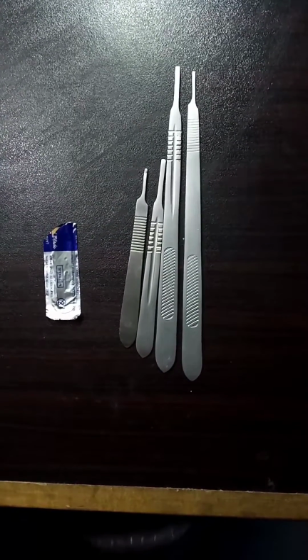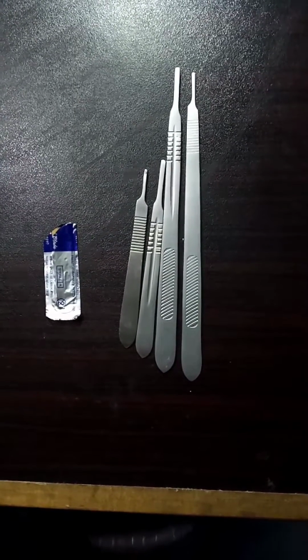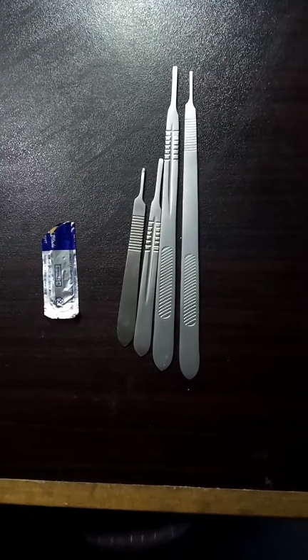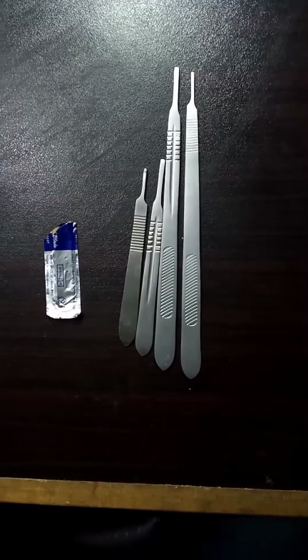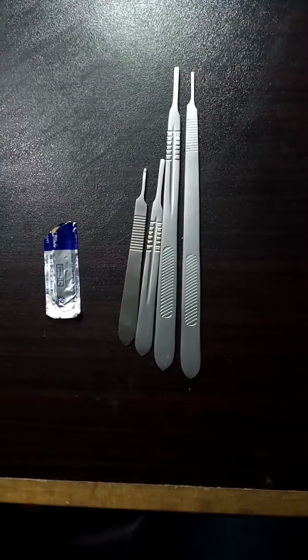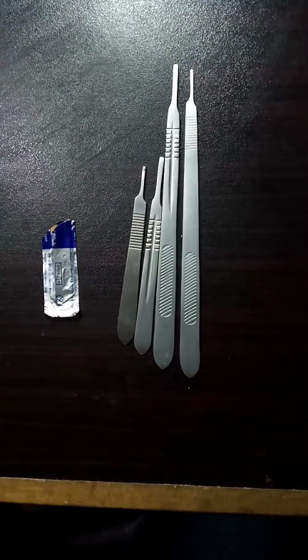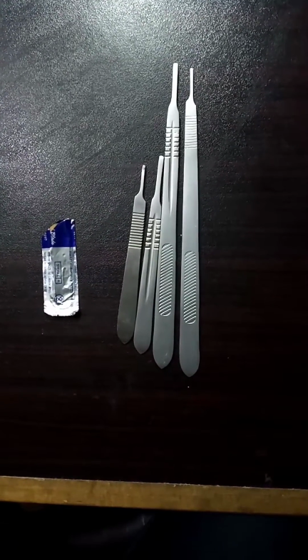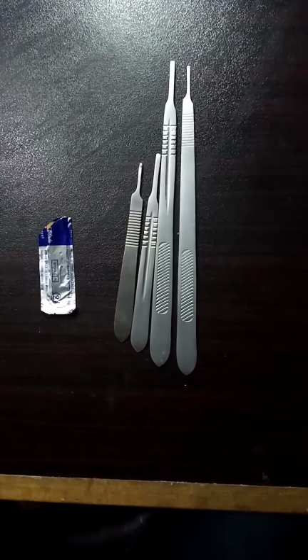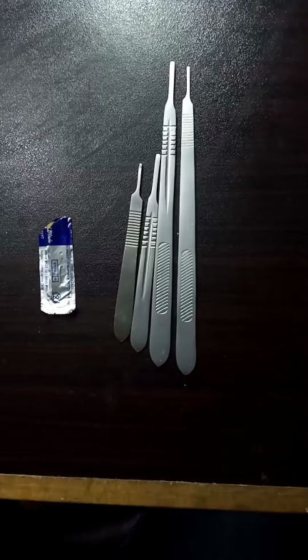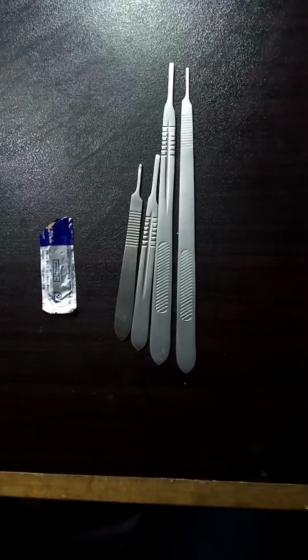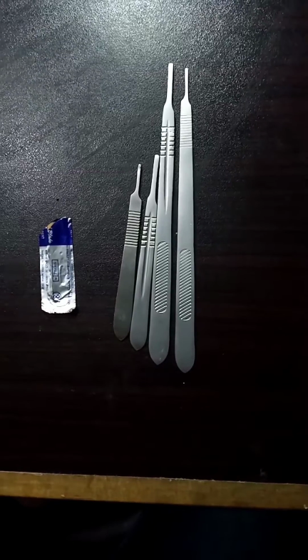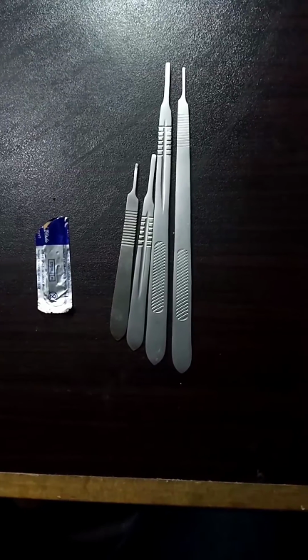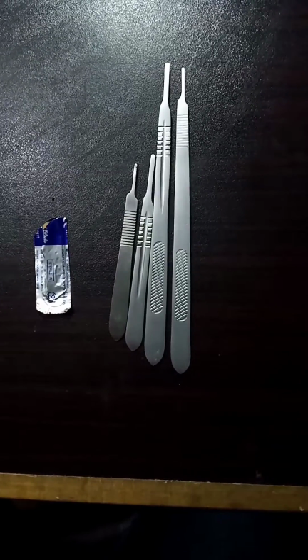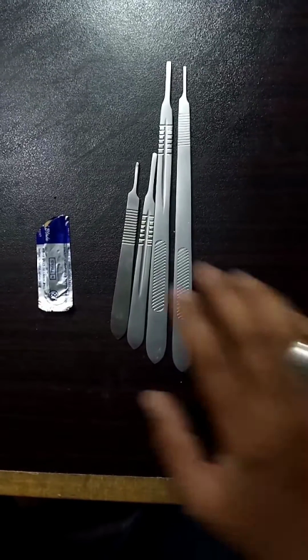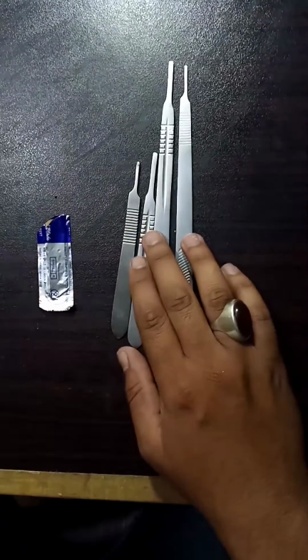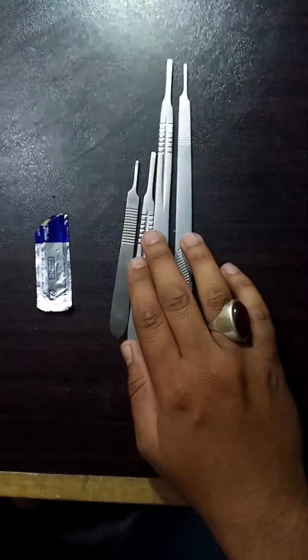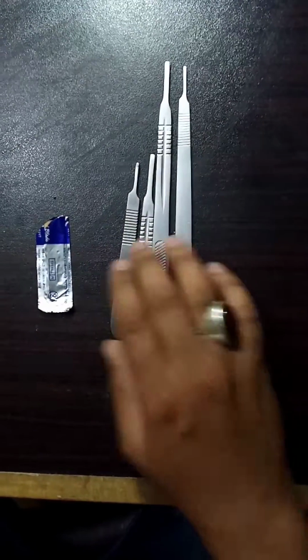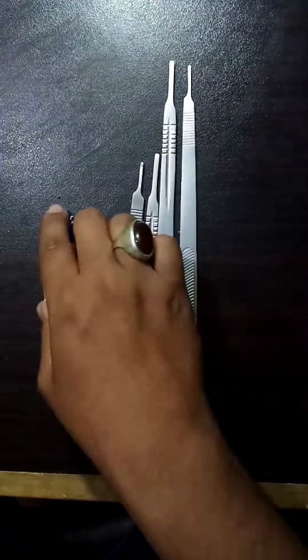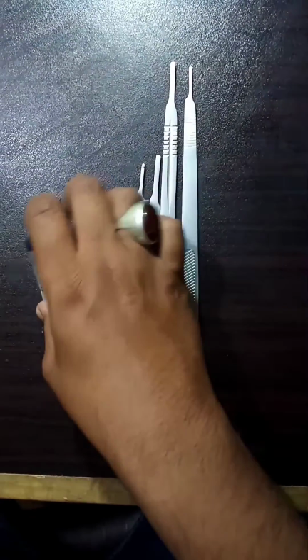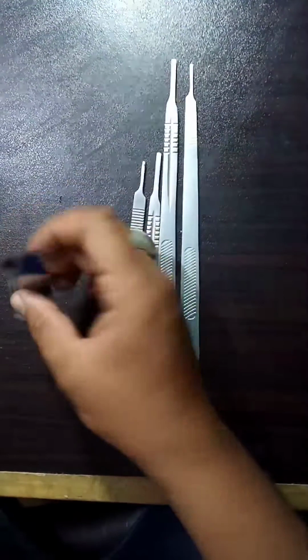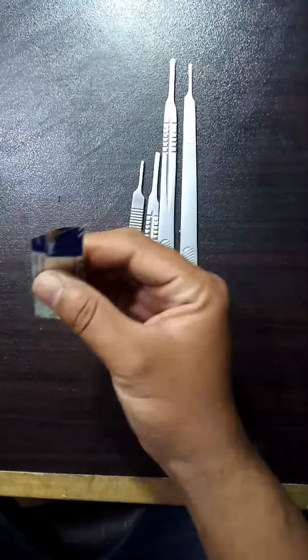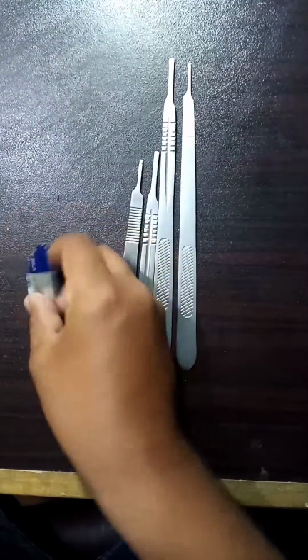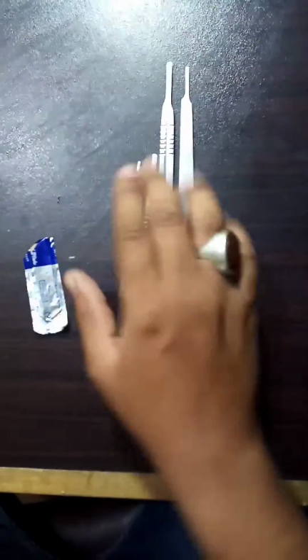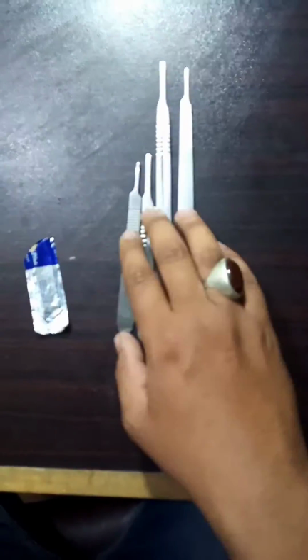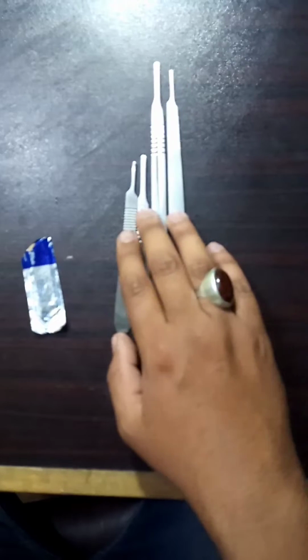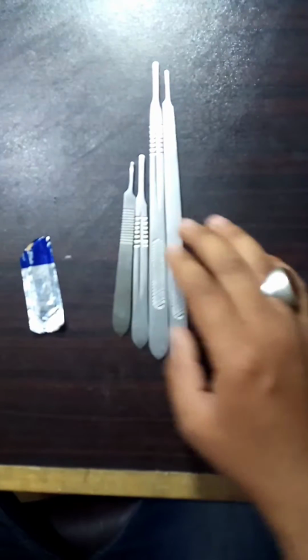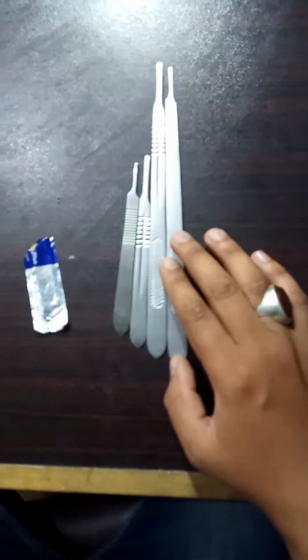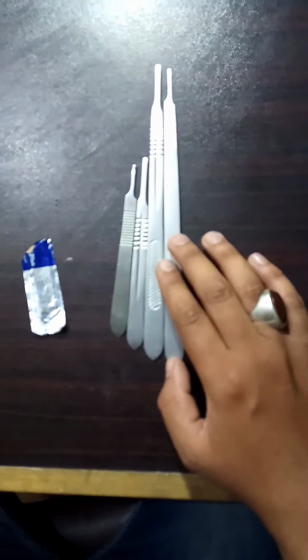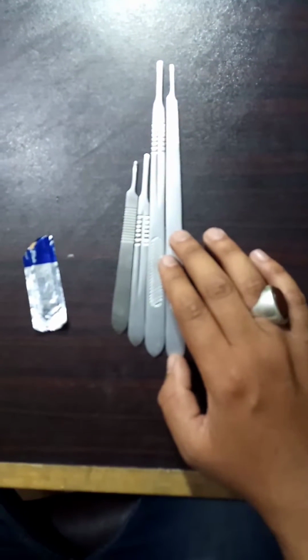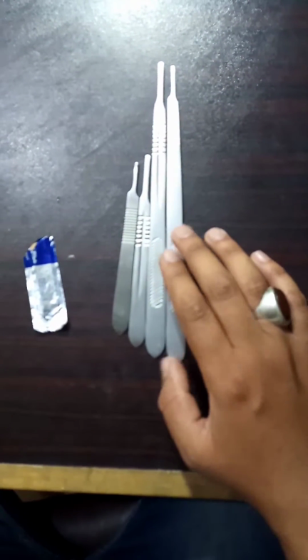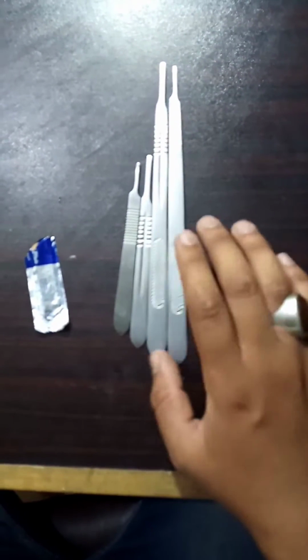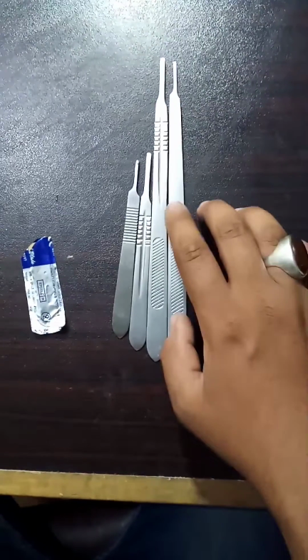Assalamualaikum, how are you all? Hope you are all fine. Today we are talking about scalpel handles and how to attach a blade on a scalpel handle. I have four scalpel handles here — four sizes of scalpel handles.